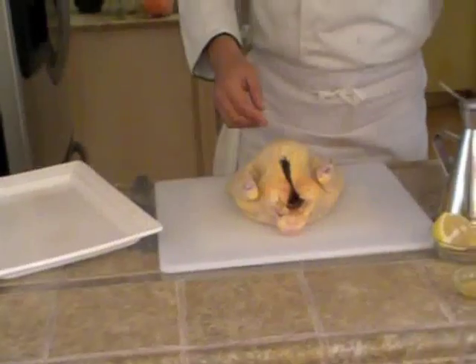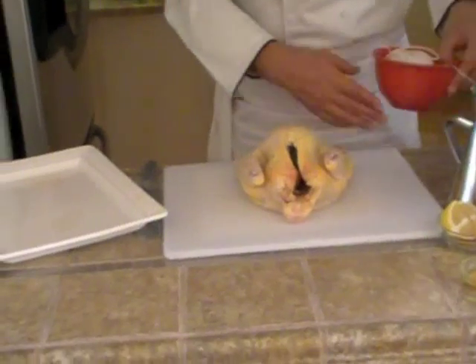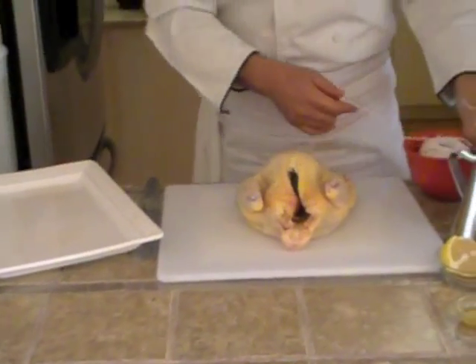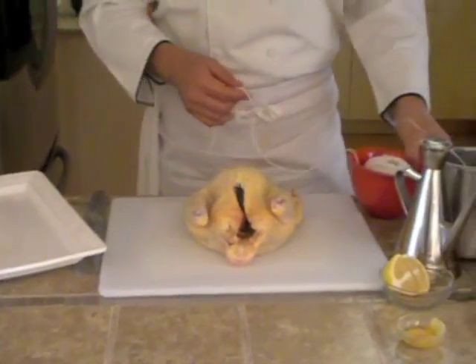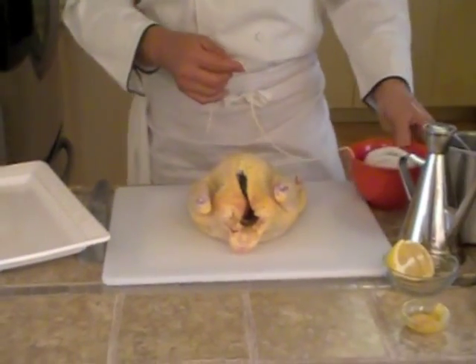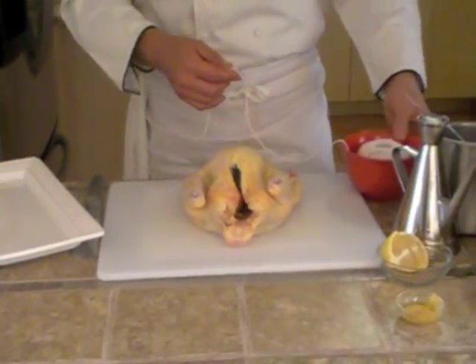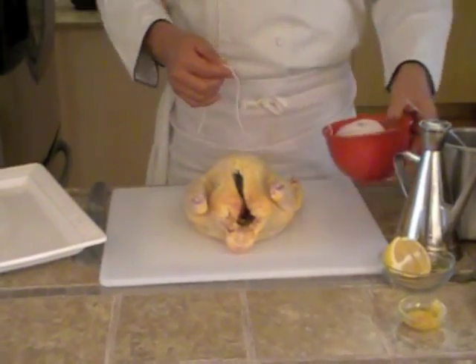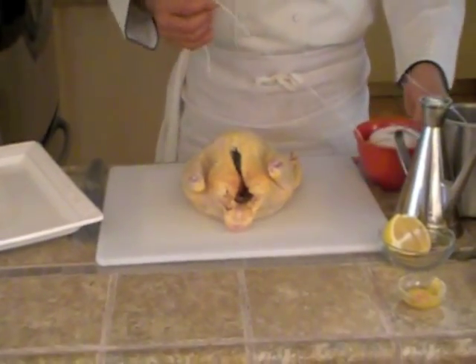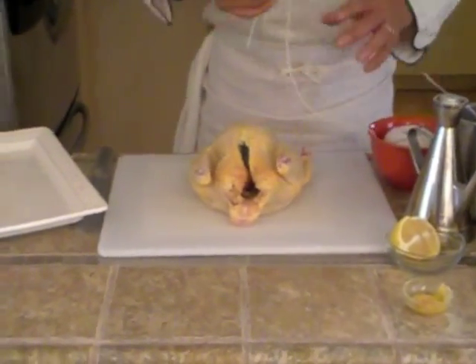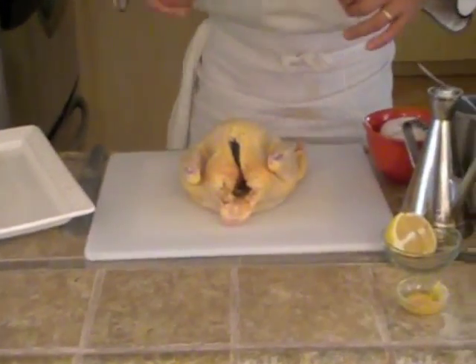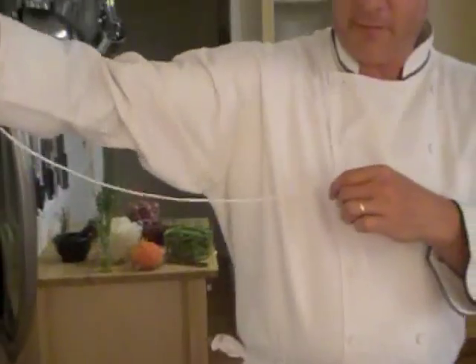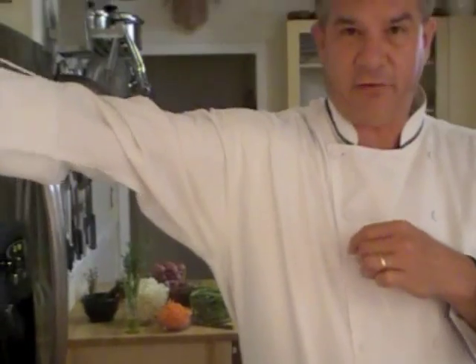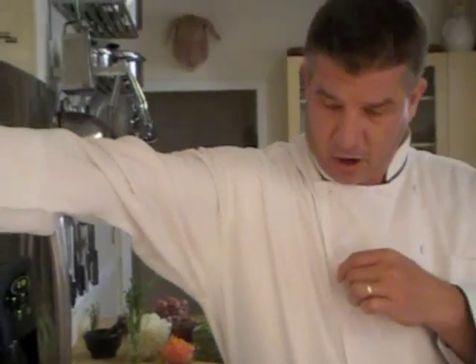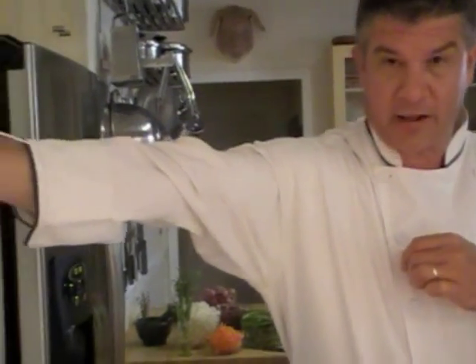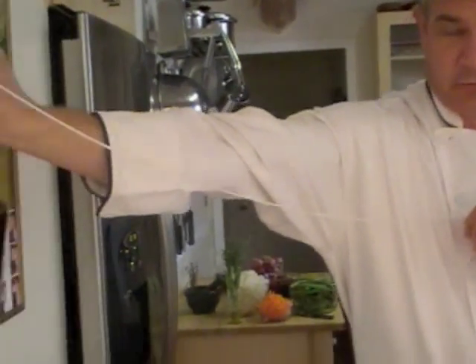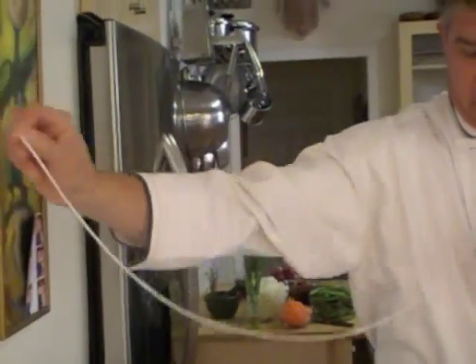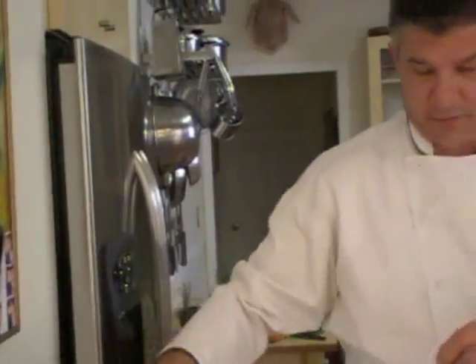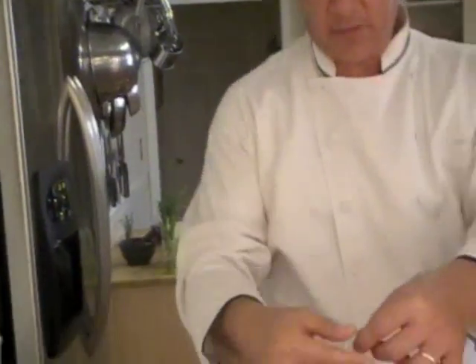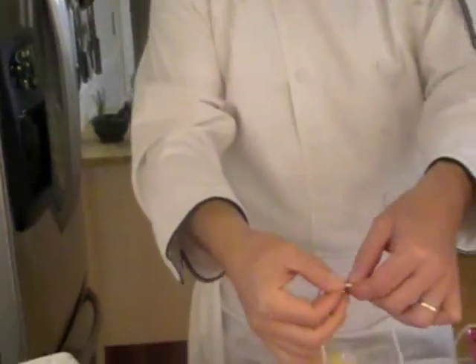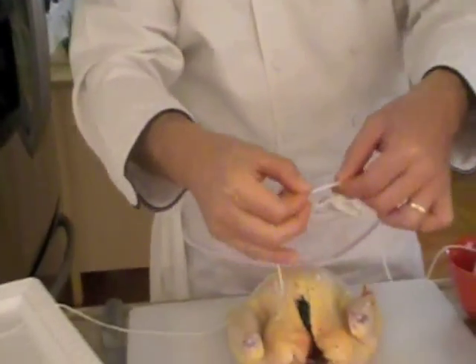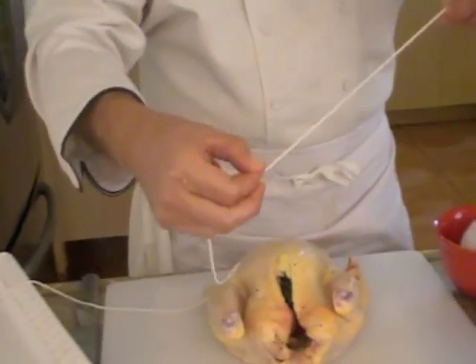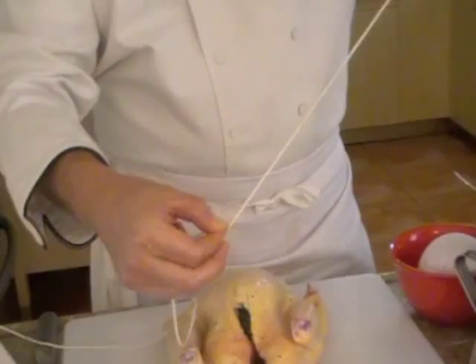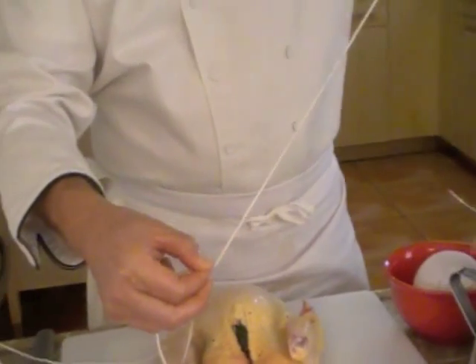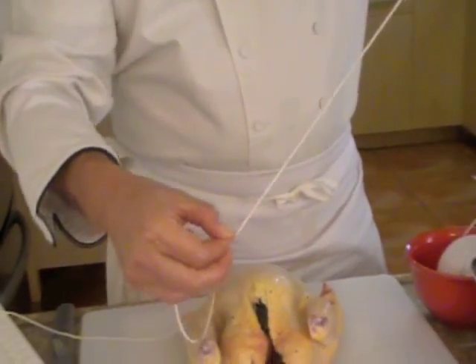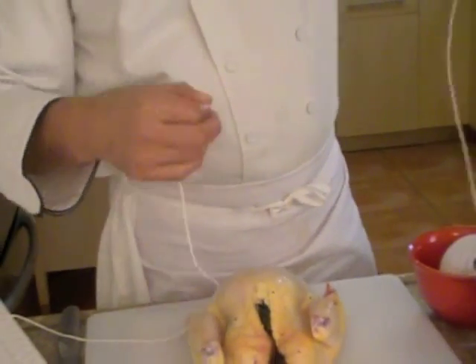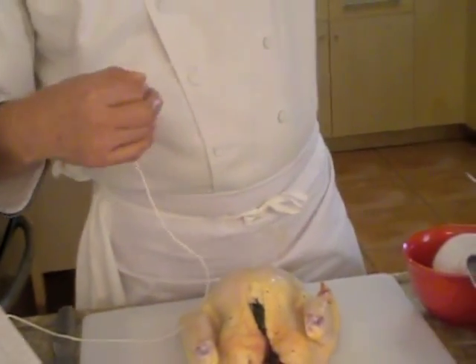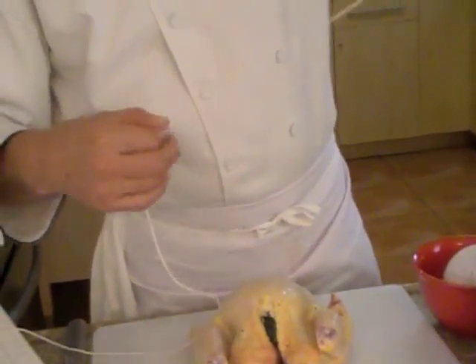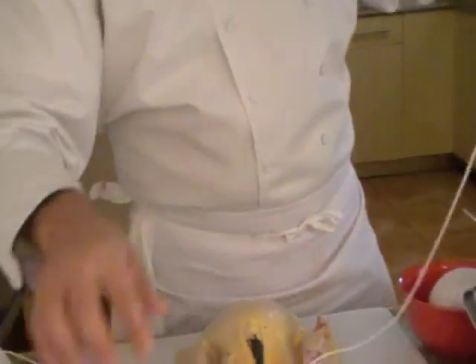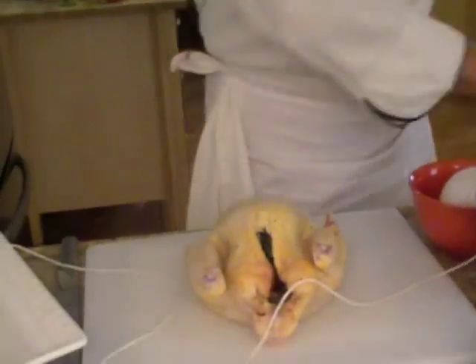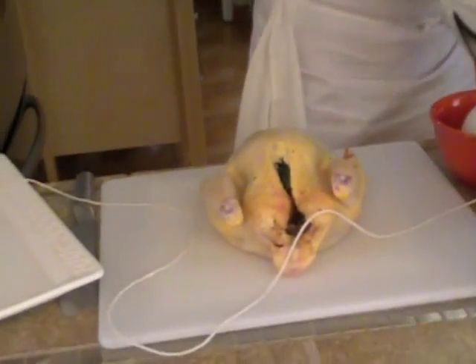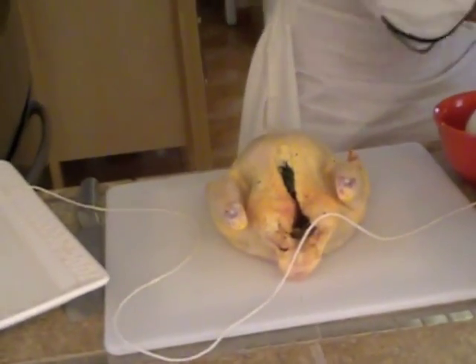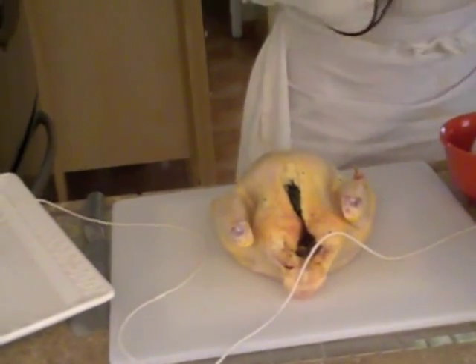I'm going to tie this chicken using just regular kitchen string. I'll give myself about an arm's length of string — this will be the middle of the string I'm going to use. Another arm's length, and I'm going to cut this off right here.